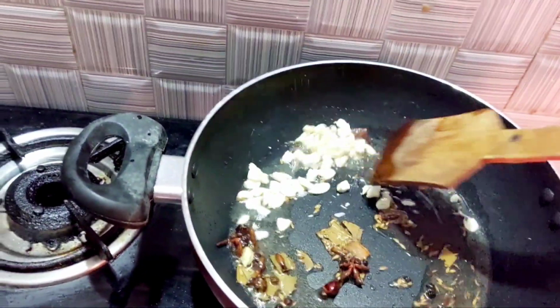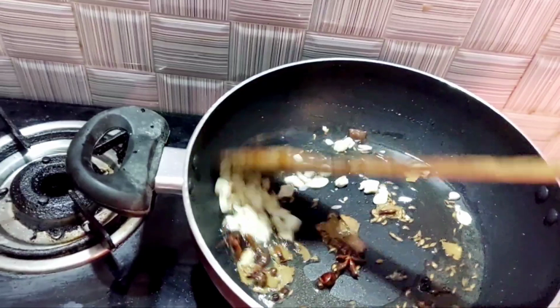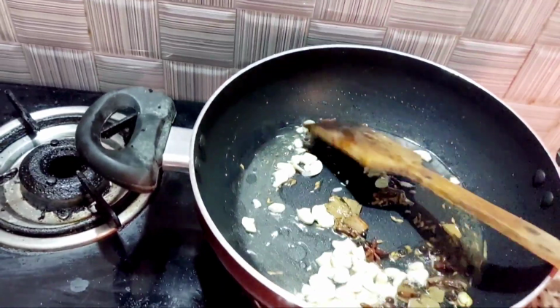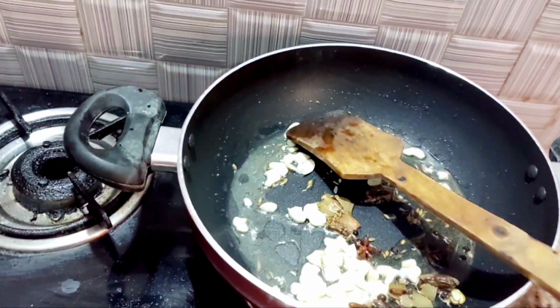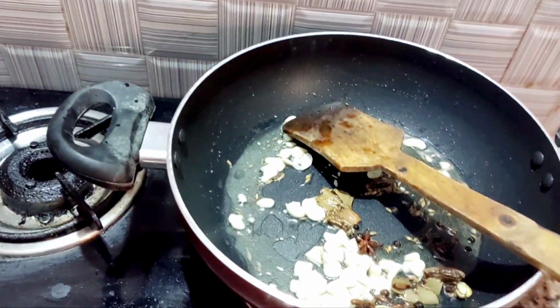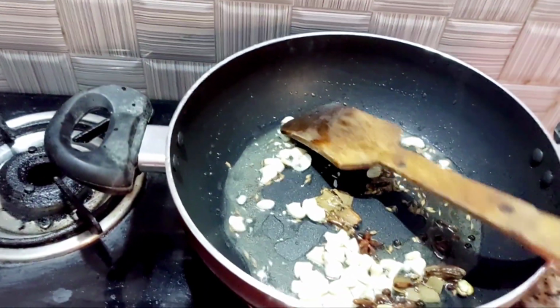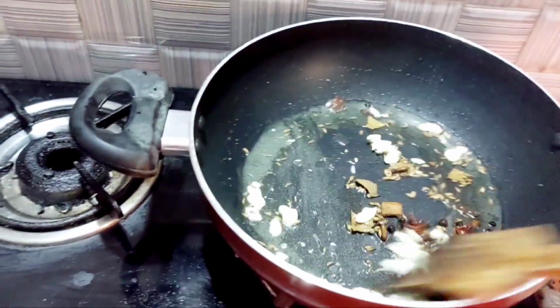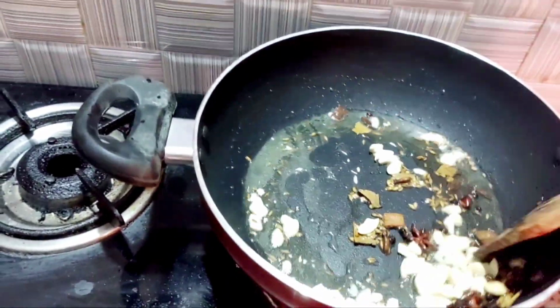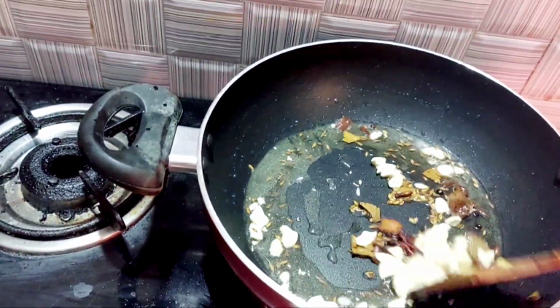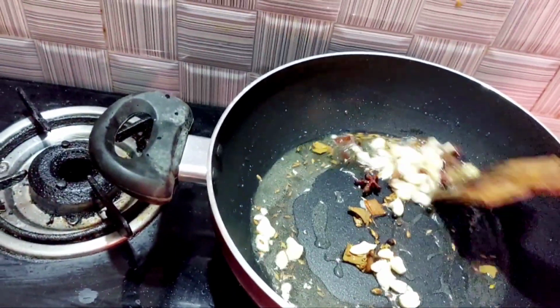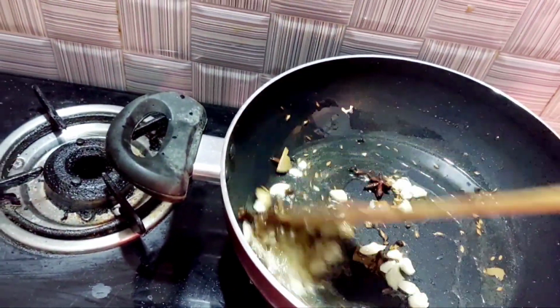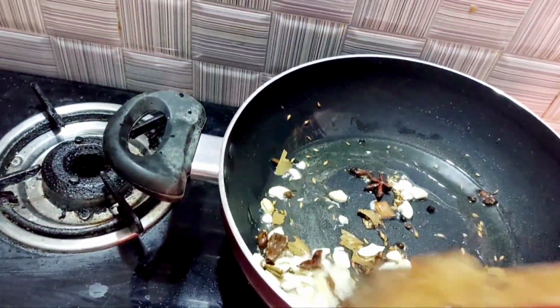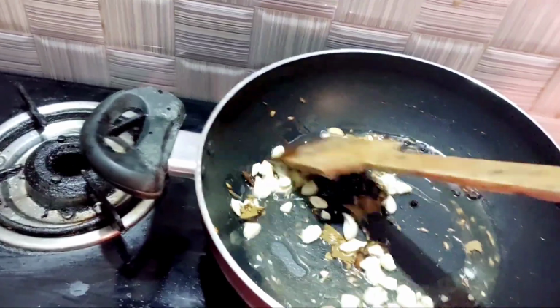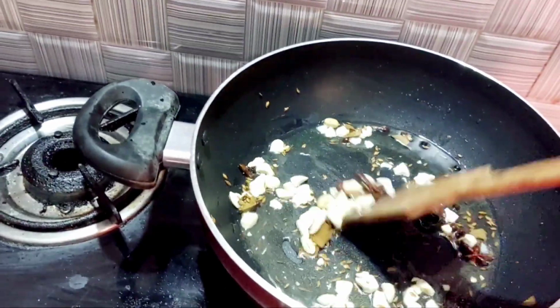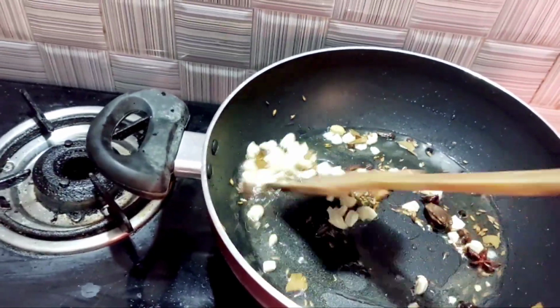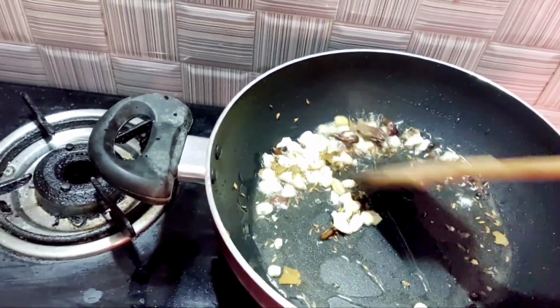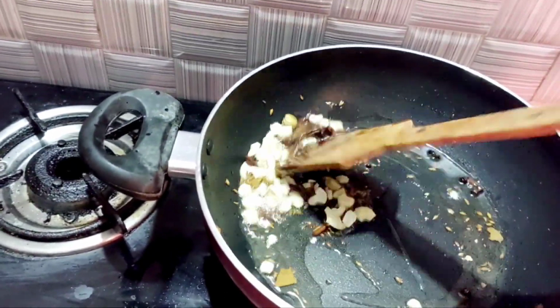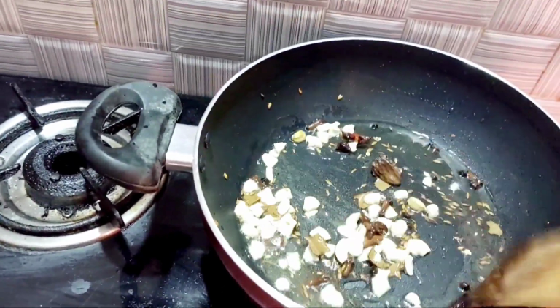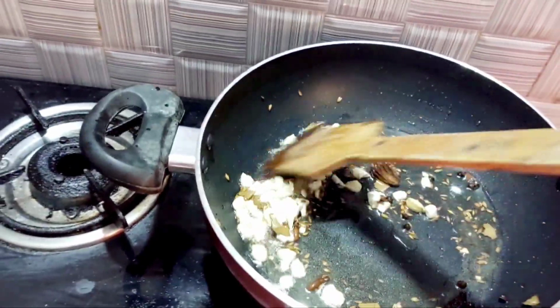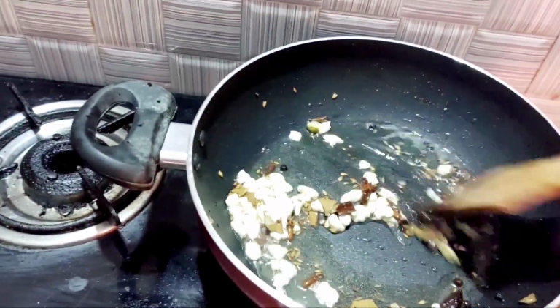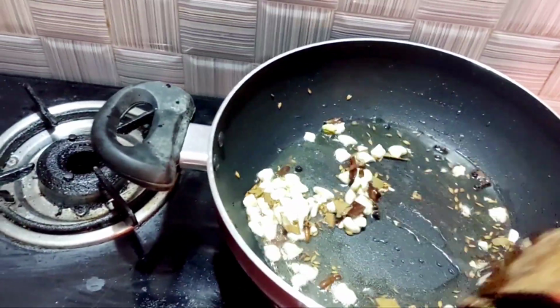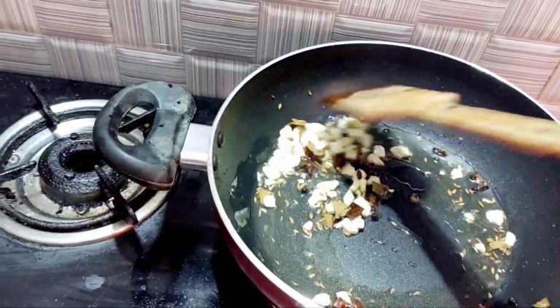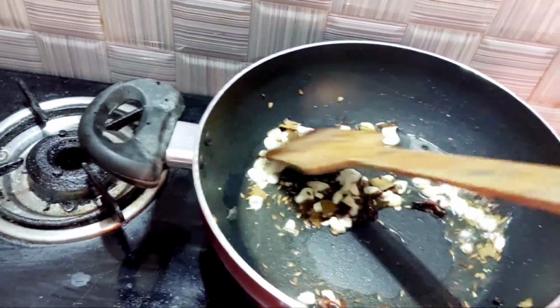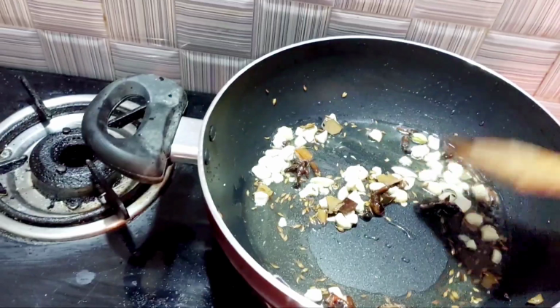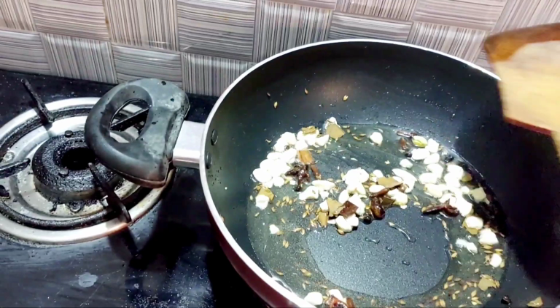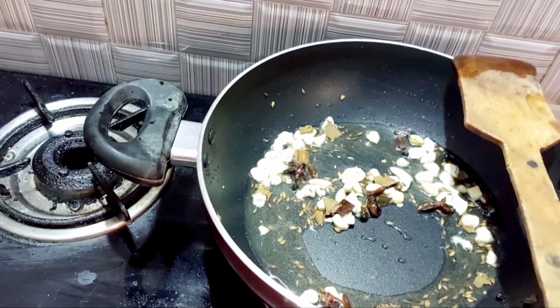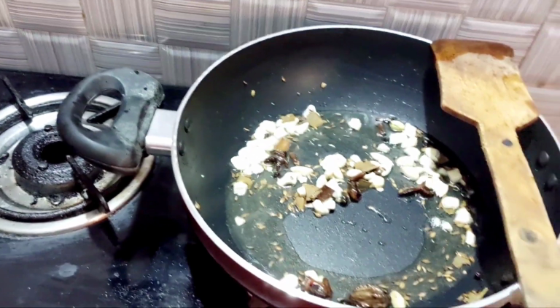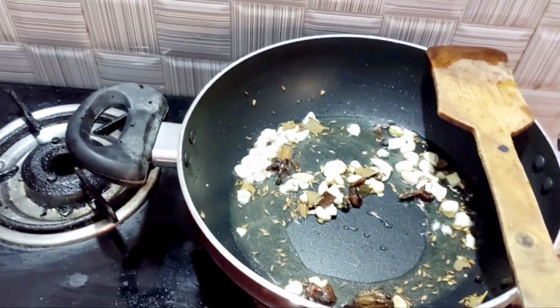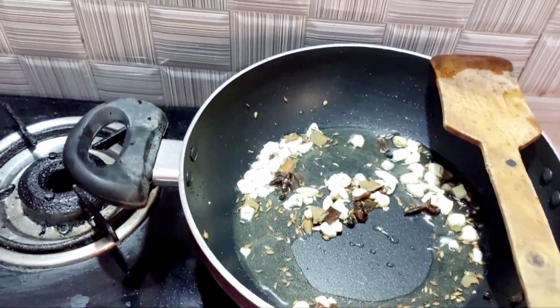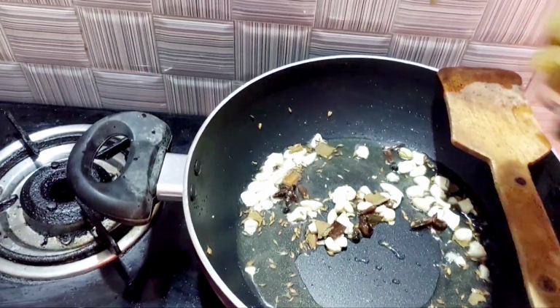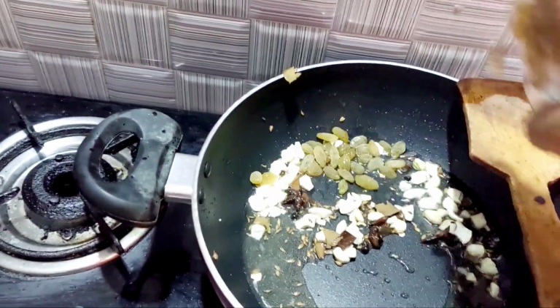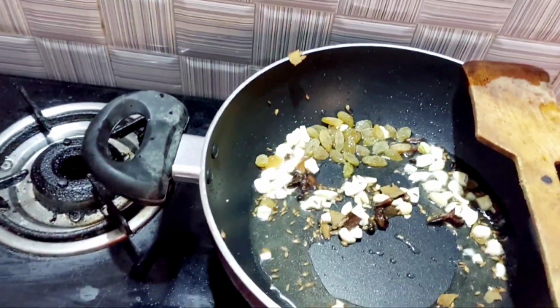We will put our baking powder in next. Make sure that the wok is peeled, wet, and ready for the liquid. This is the same color of kaju and kishmish.